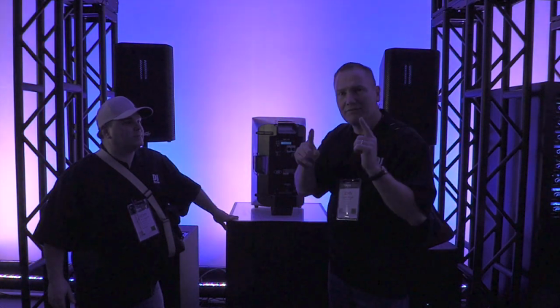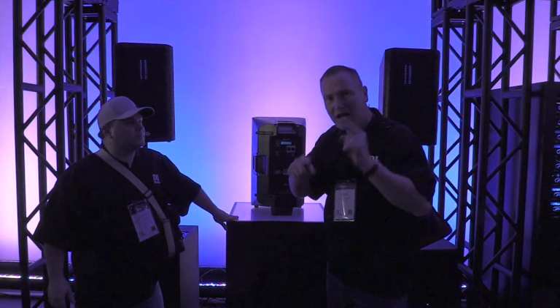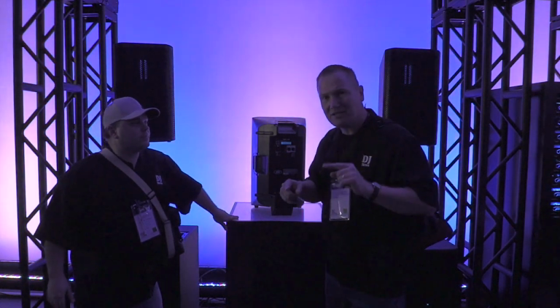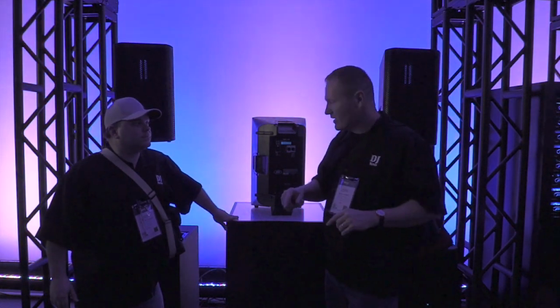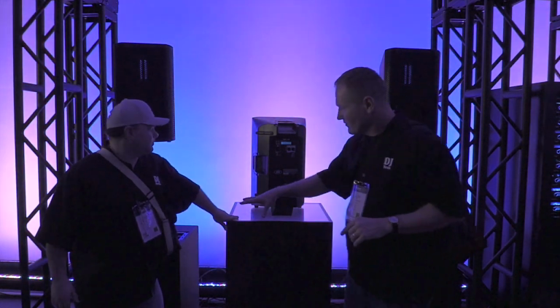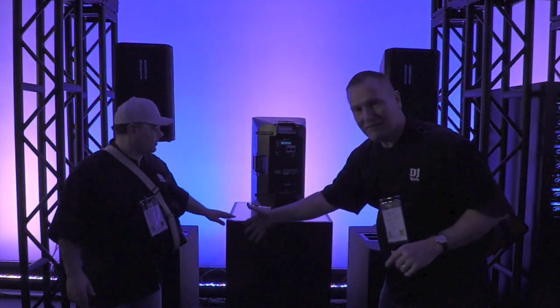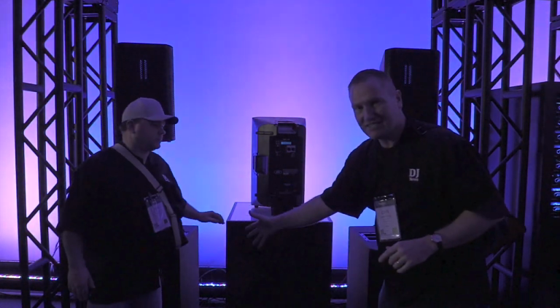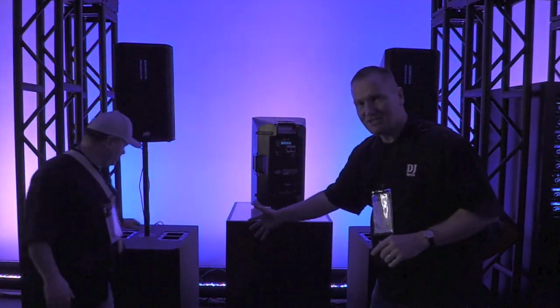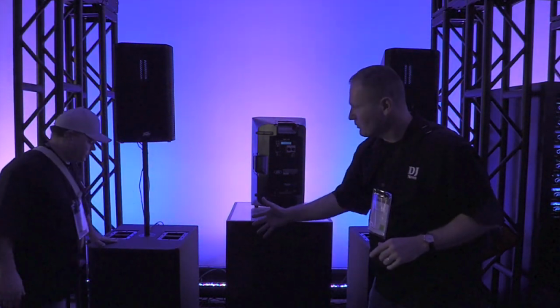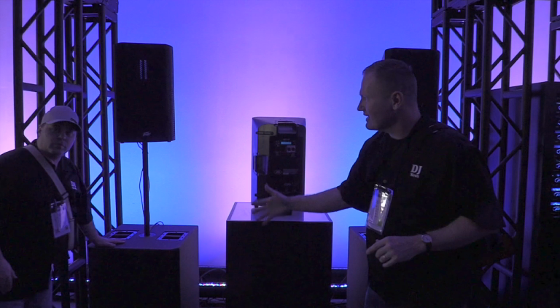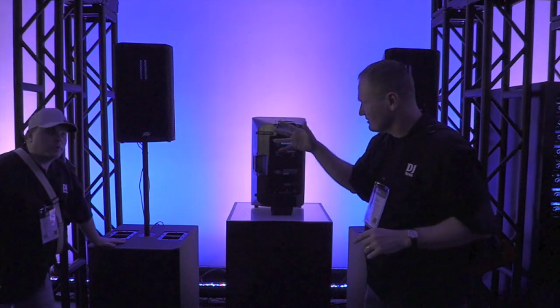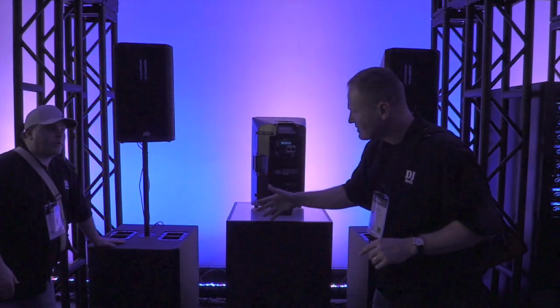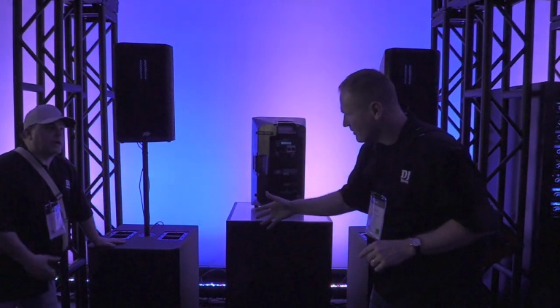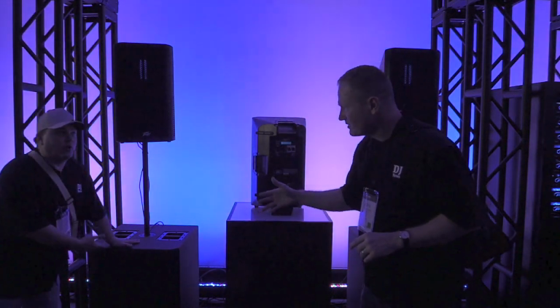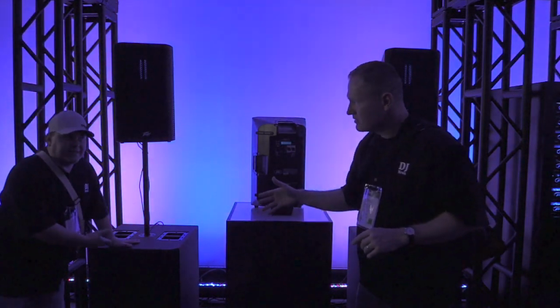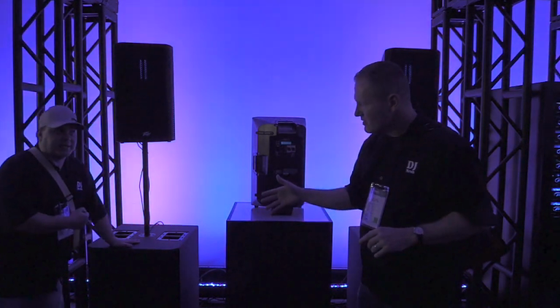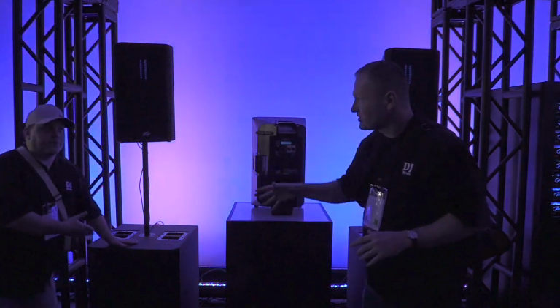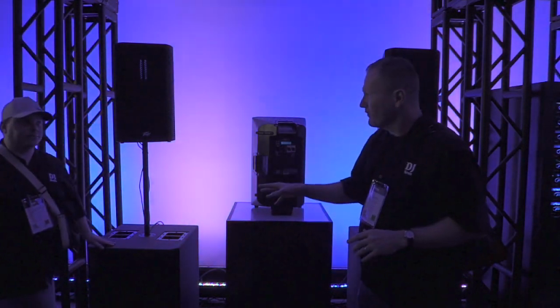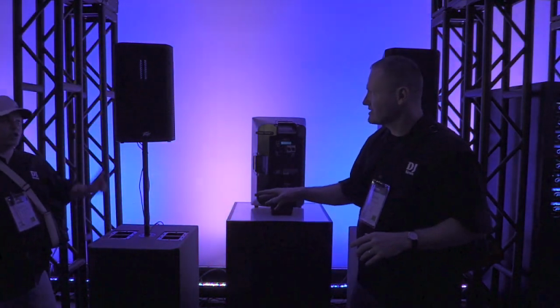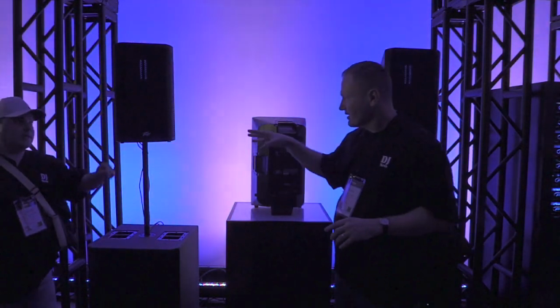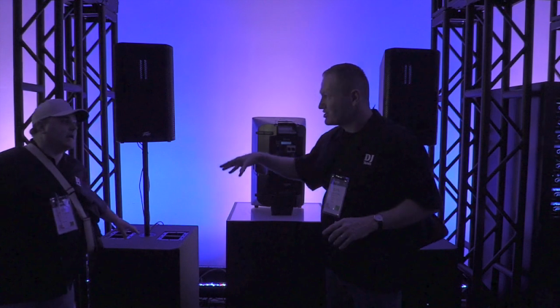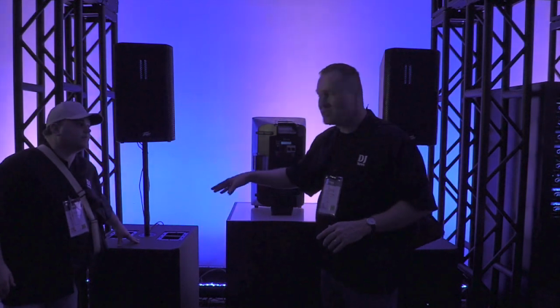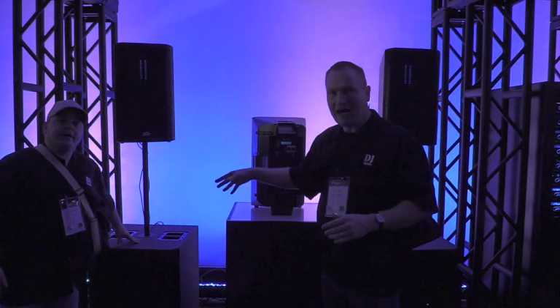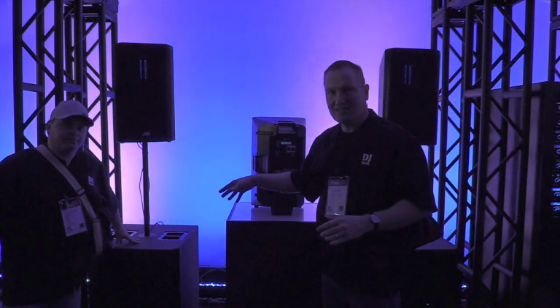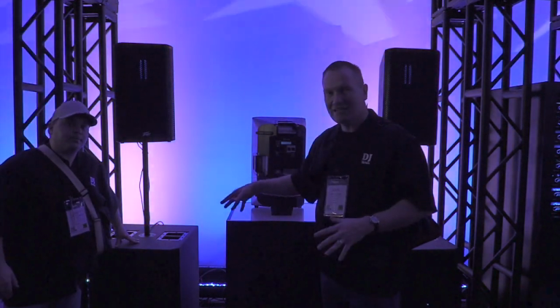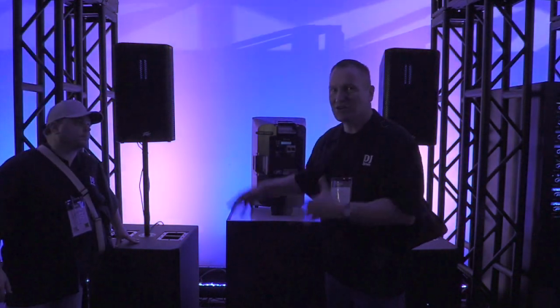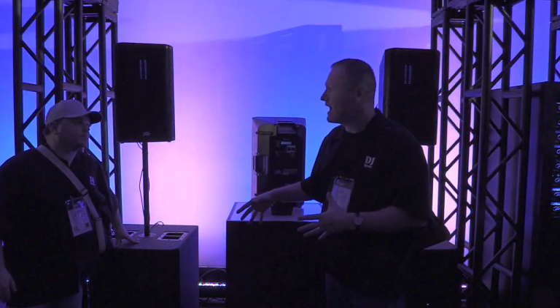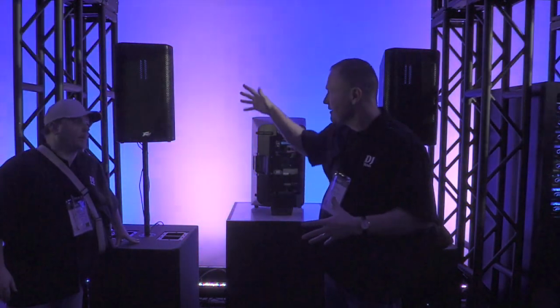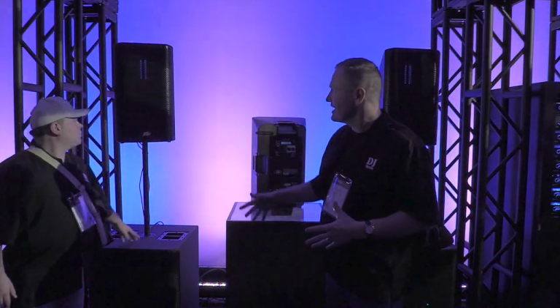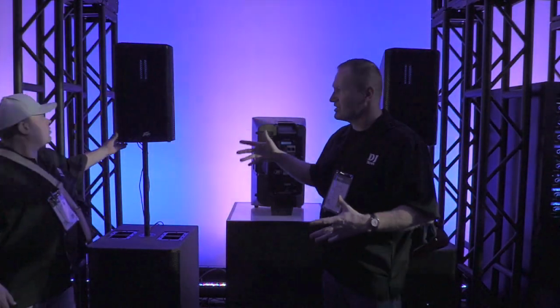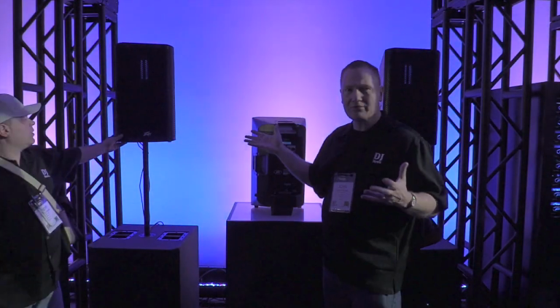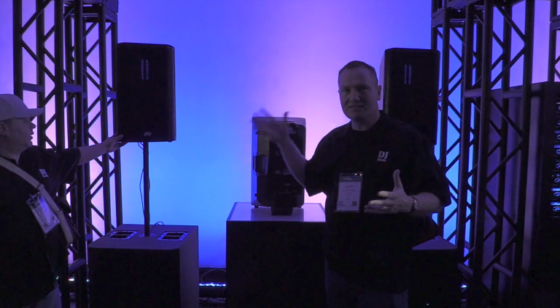In the RVN series from Peavey, we've got the sub that matches up really well with it. It's a dual 15 — a 215. That's a 2,000-watt box, so that's a serious sub that matches up just incredibly with the top.